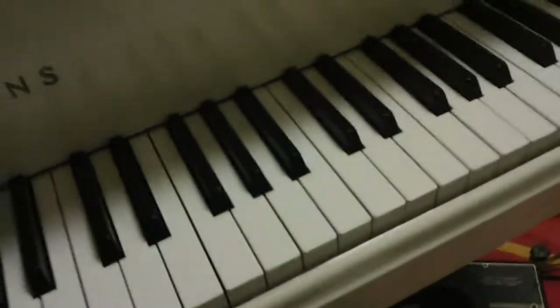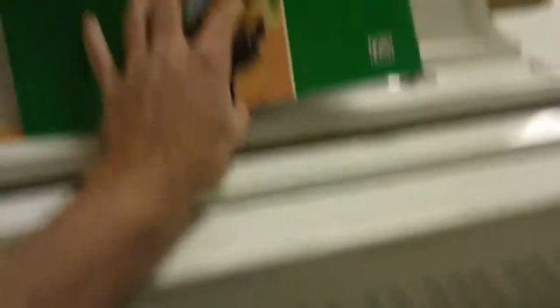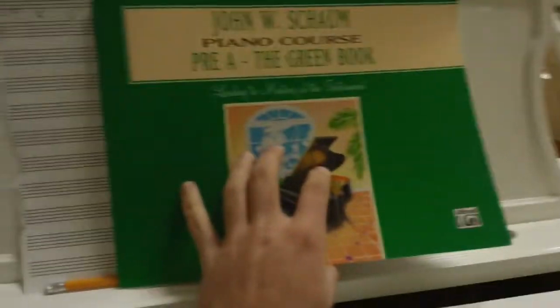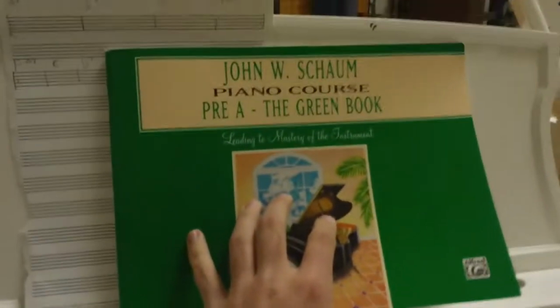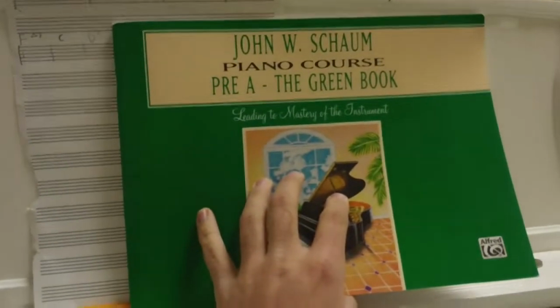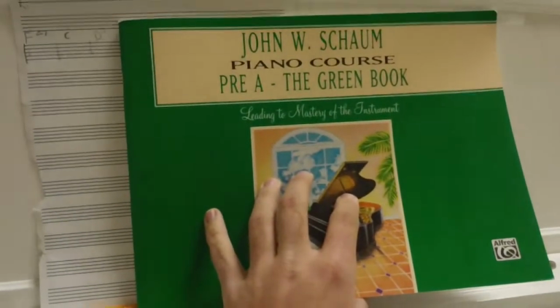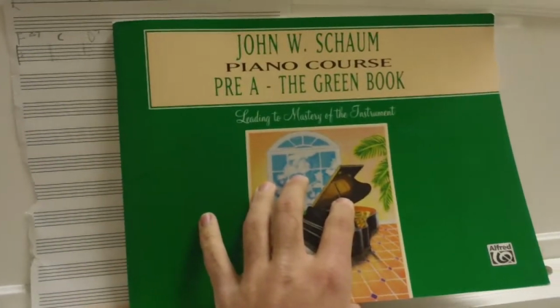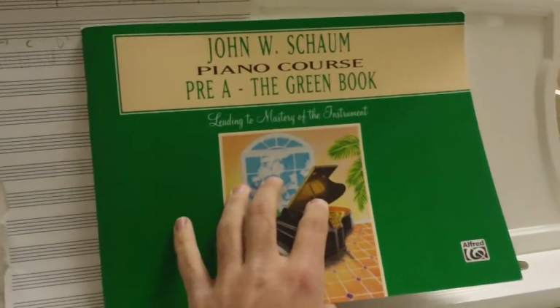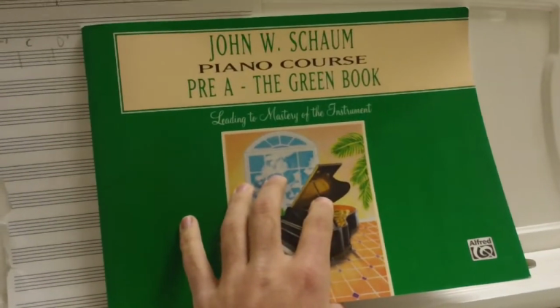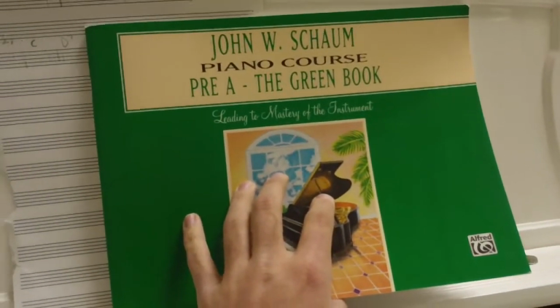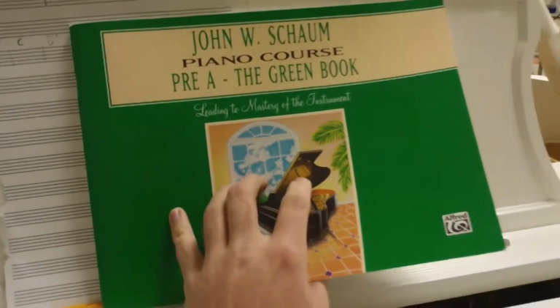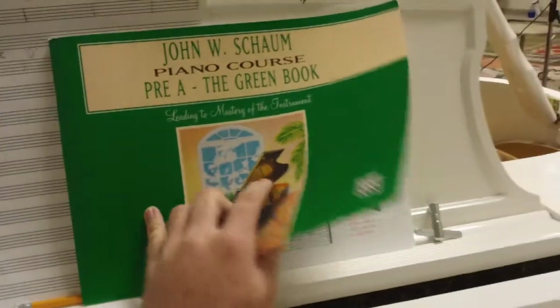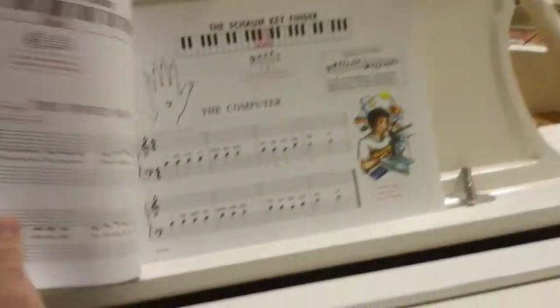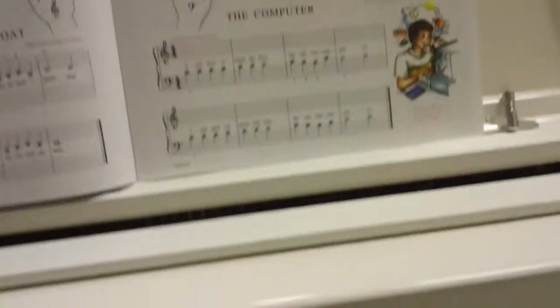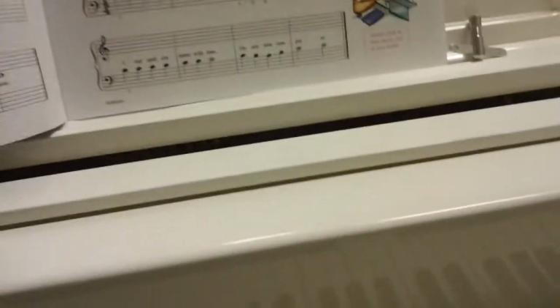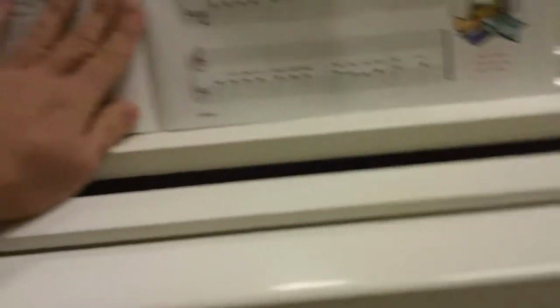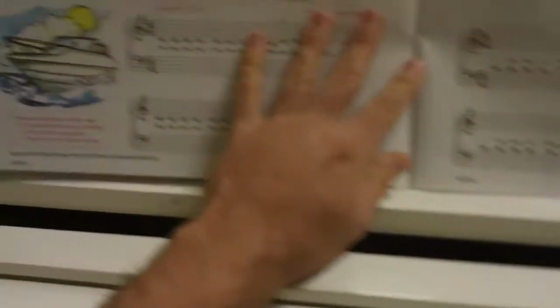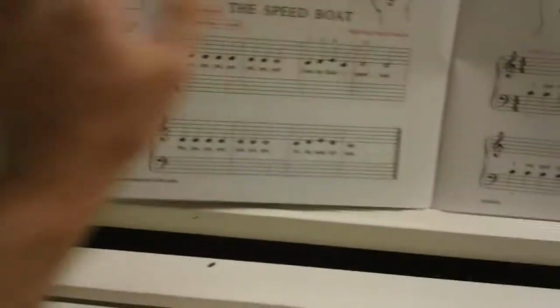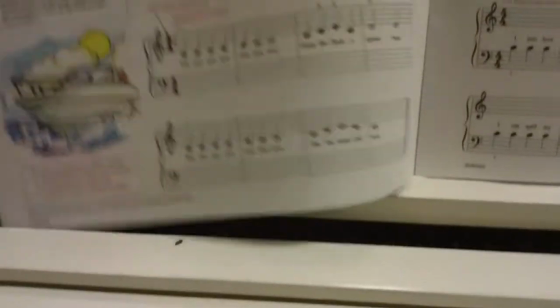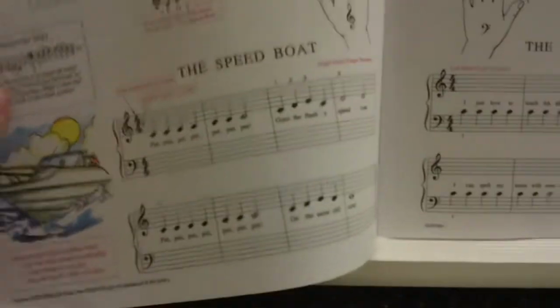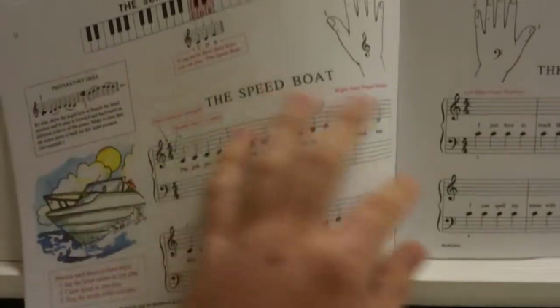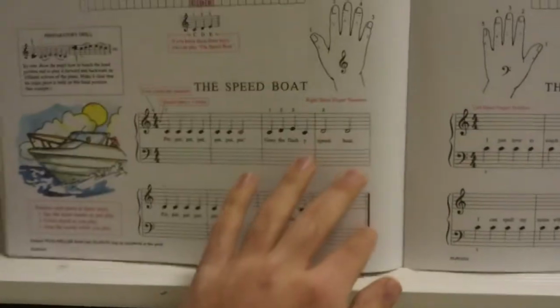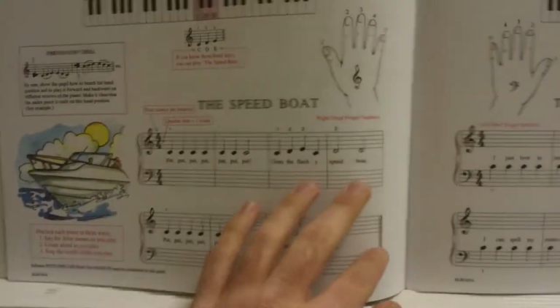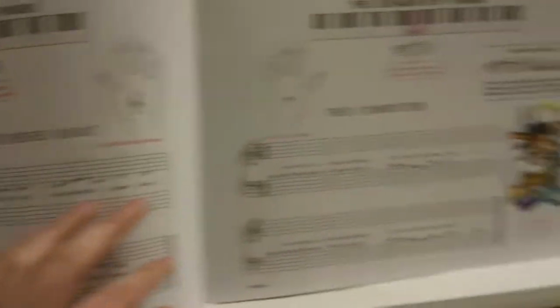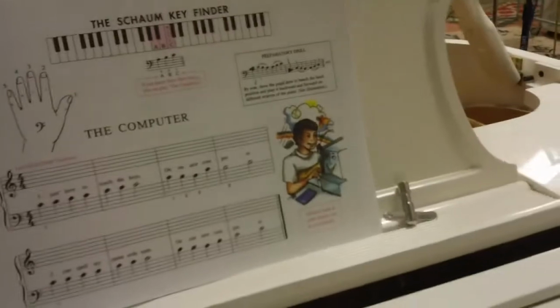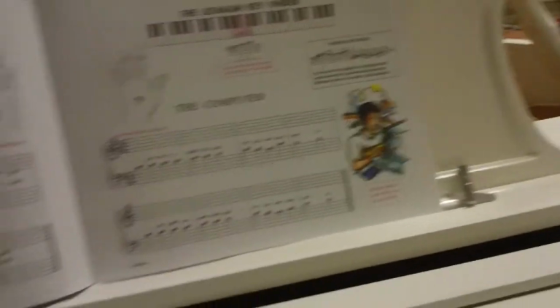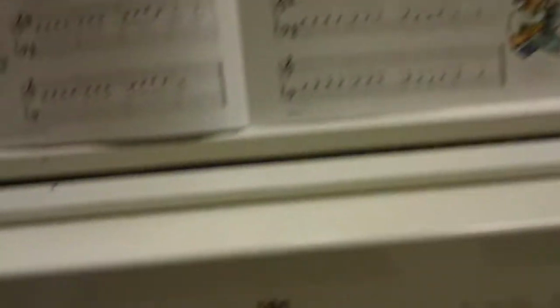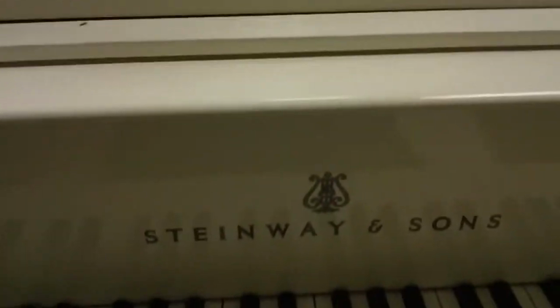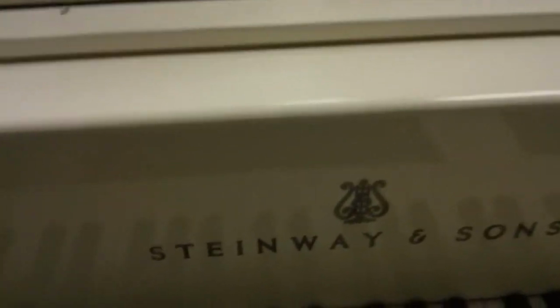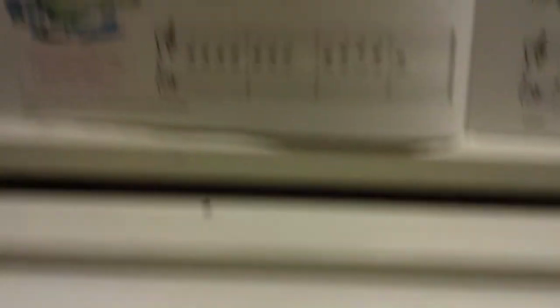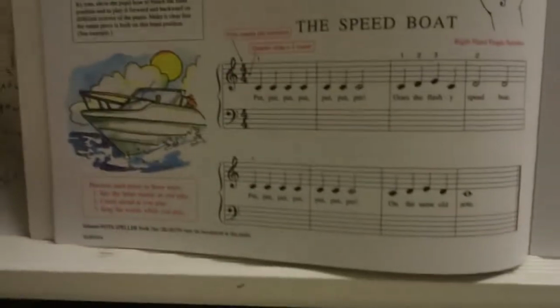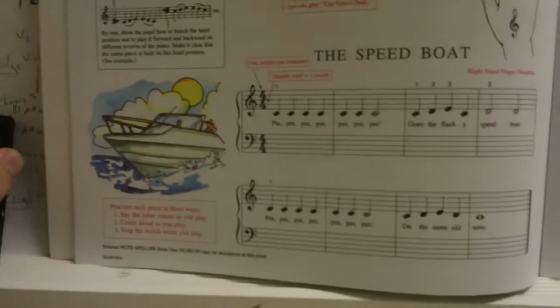This is the John Schaum Pre-A, The Green Book. We're looking at pages 12 and 13 today, The Speedboat and the Computer. Let's begin.